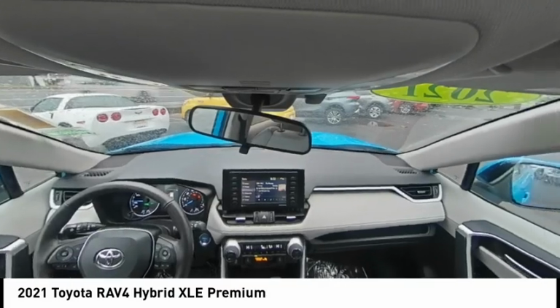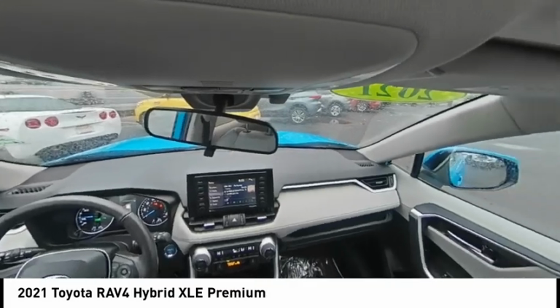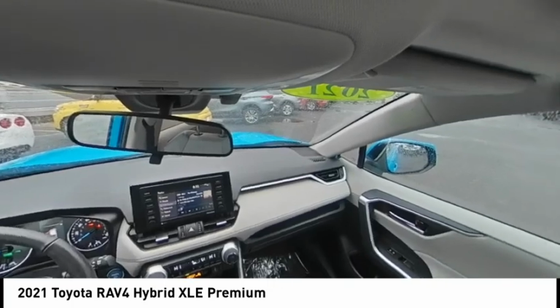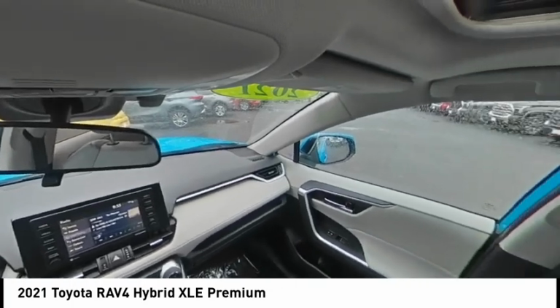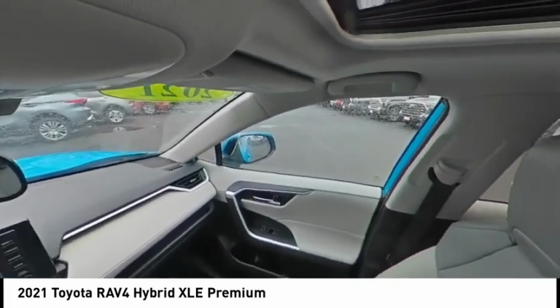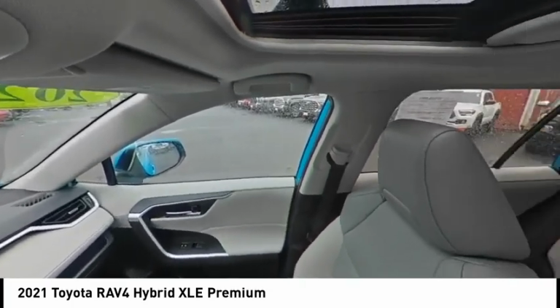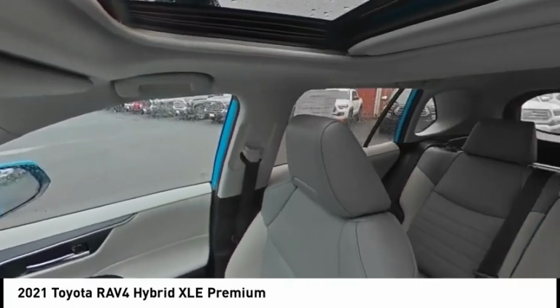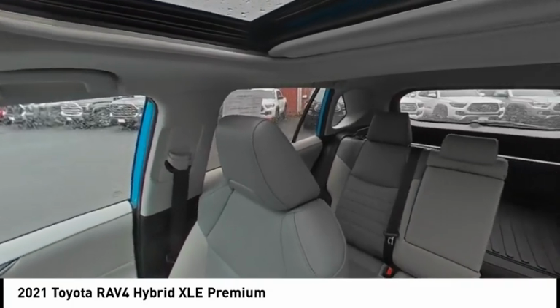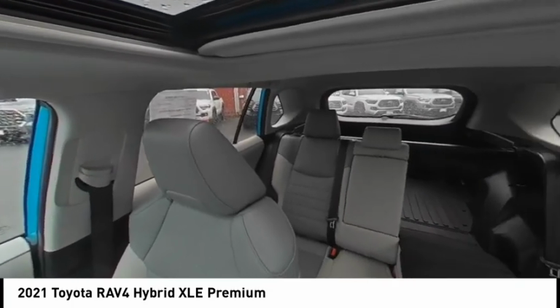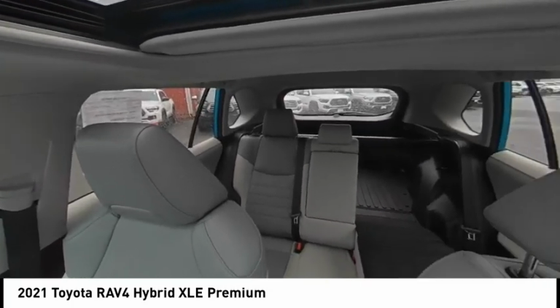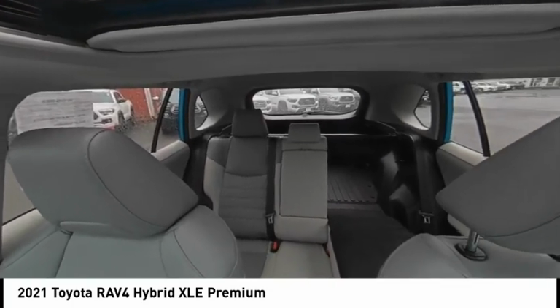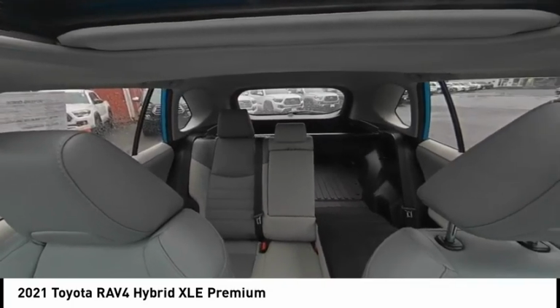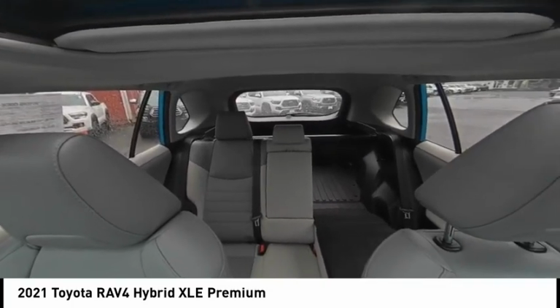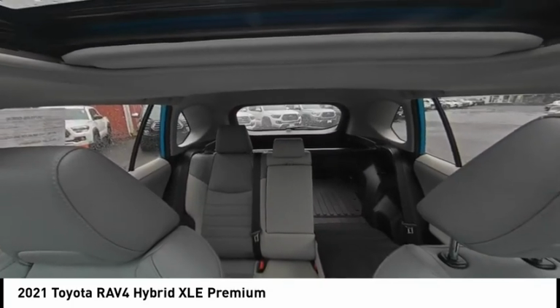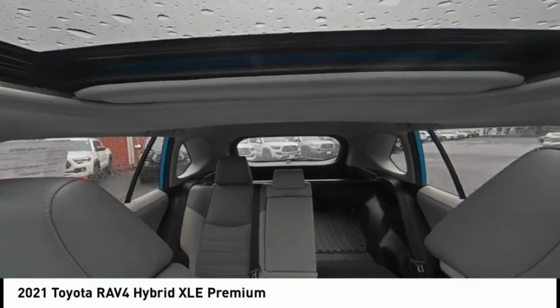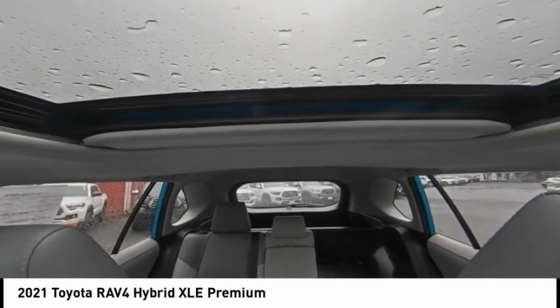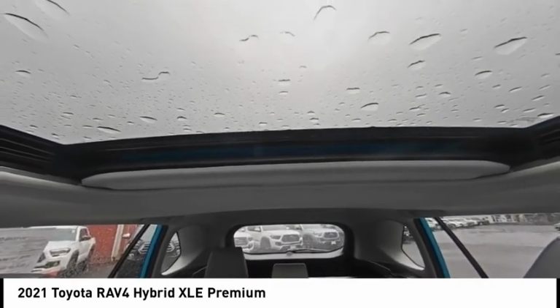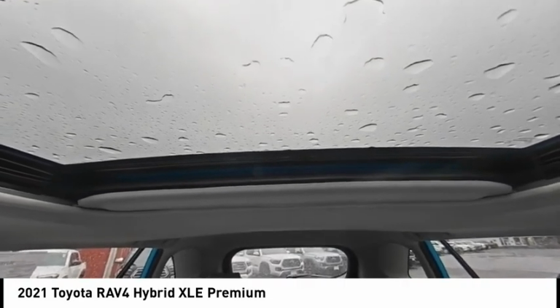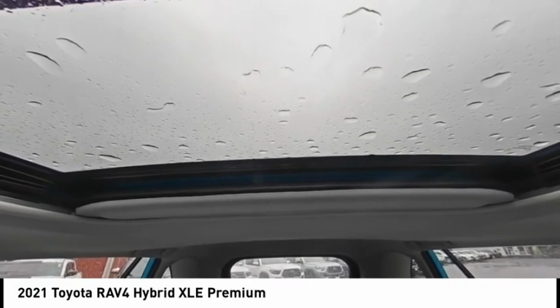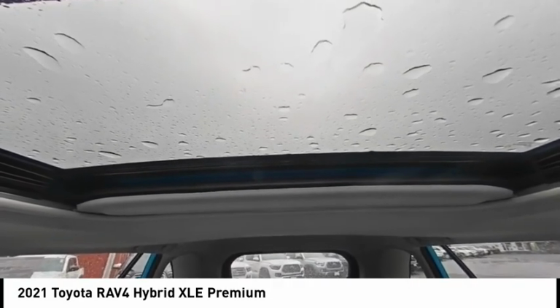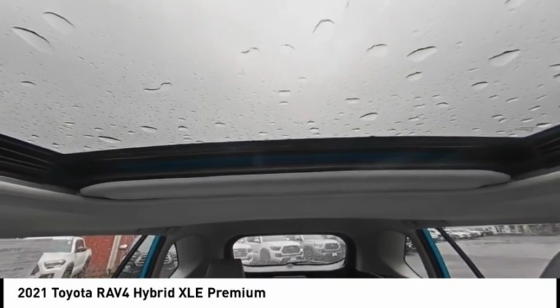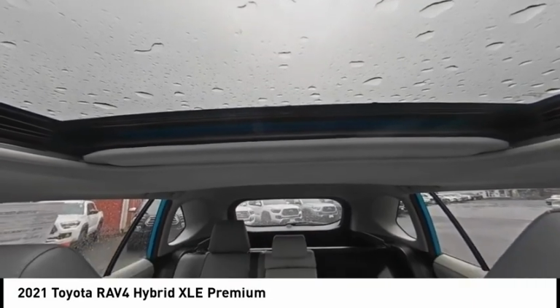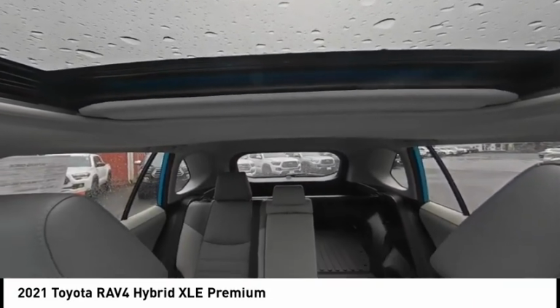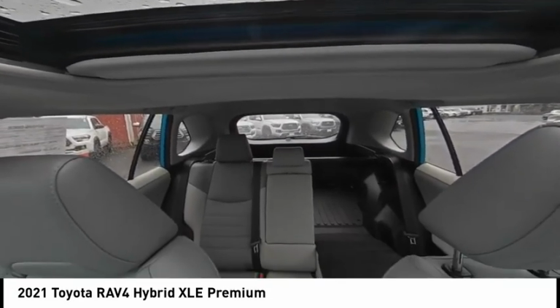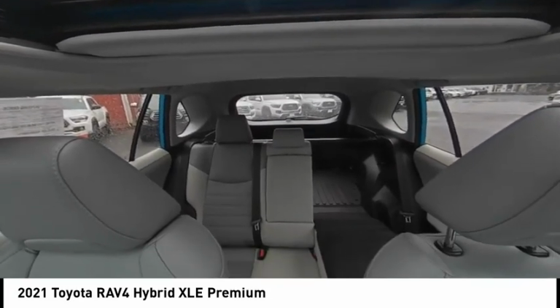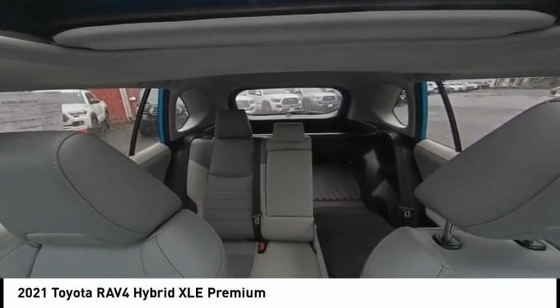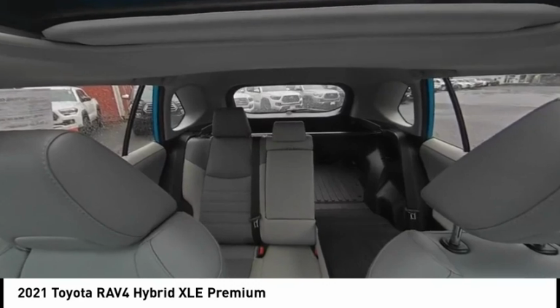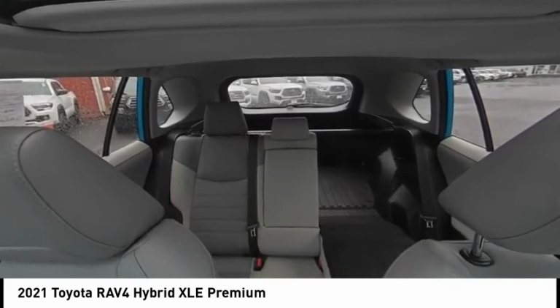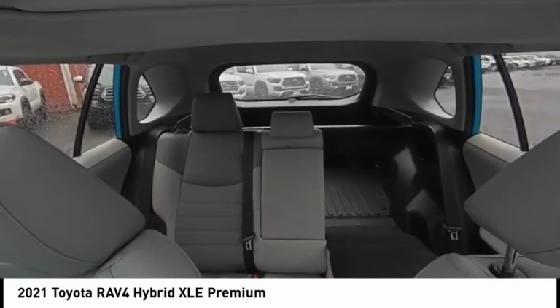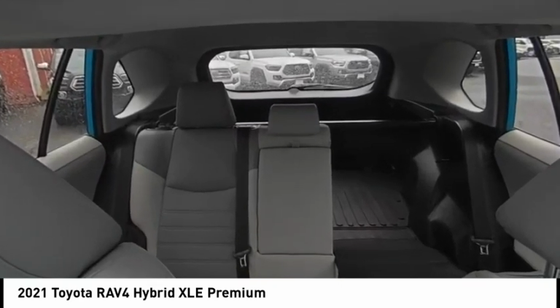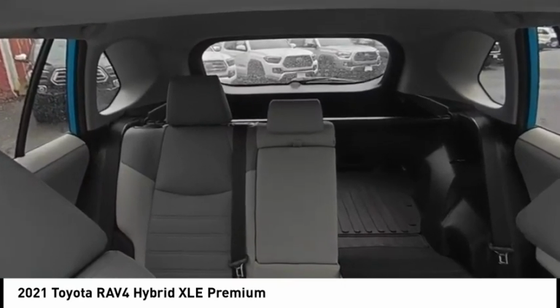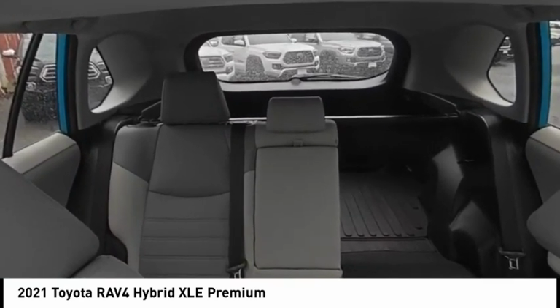Here are some of this vehicle's great options: tire pressure monitor, blind spot monitor, all-wheel drive, heated mirrors, aluminum wheels, rear spoiler, power lift gate, brake assist, traction control, and stability control.